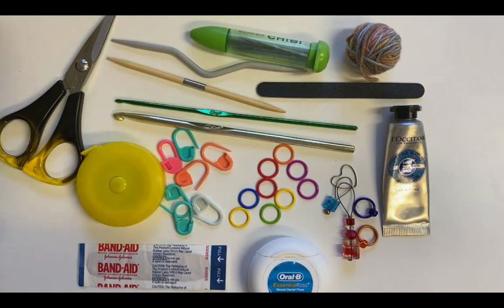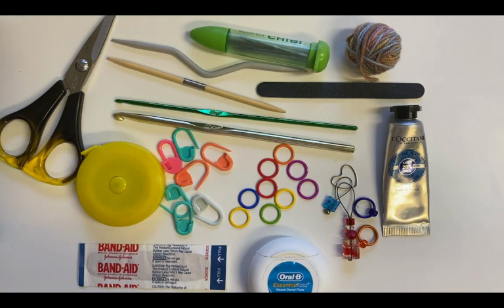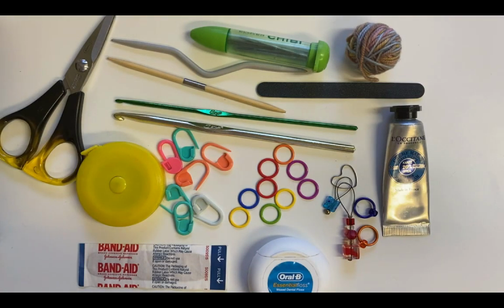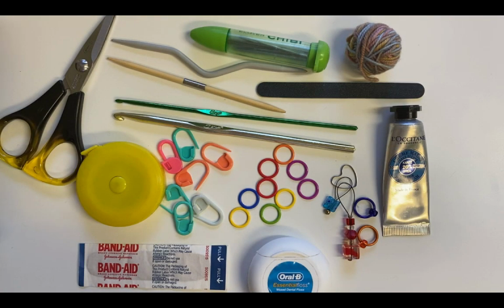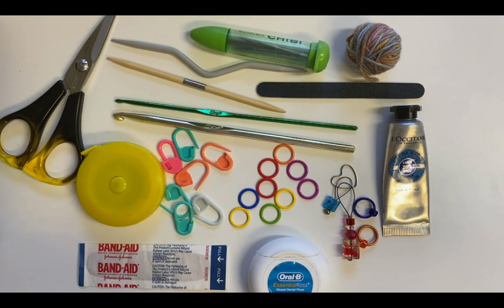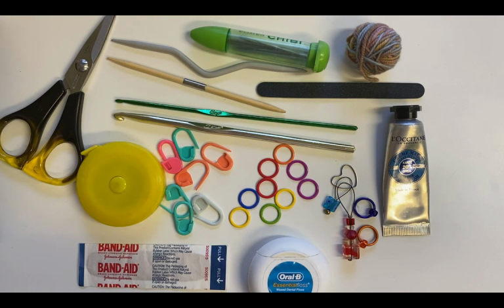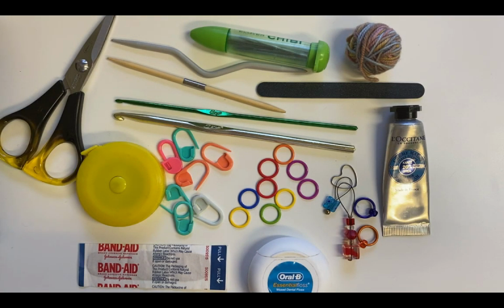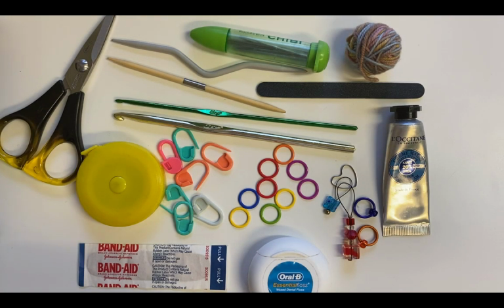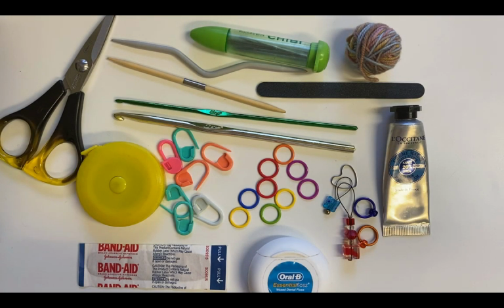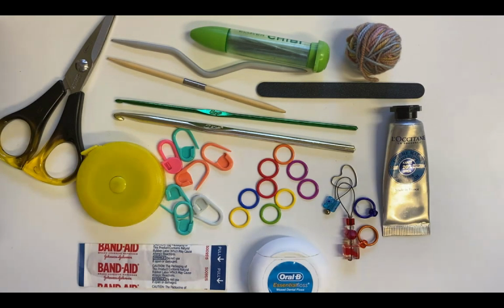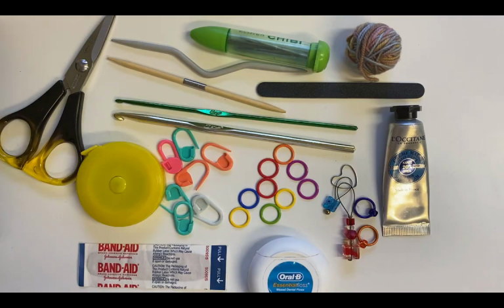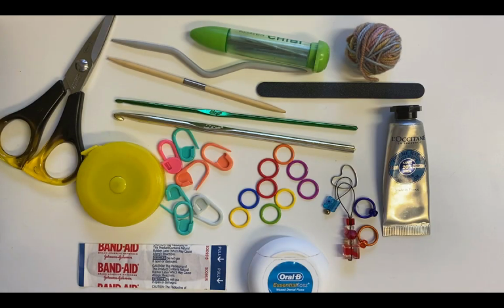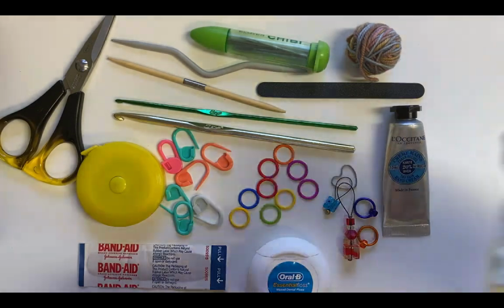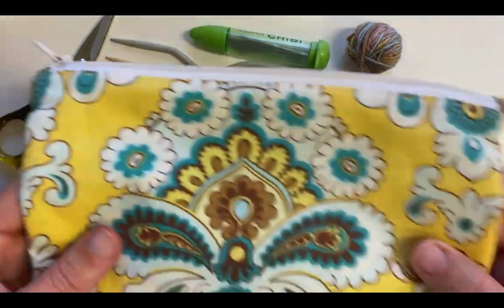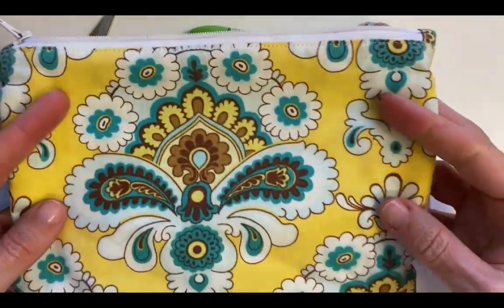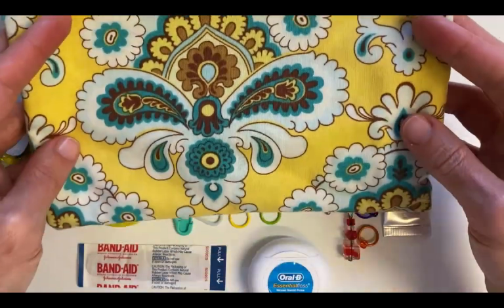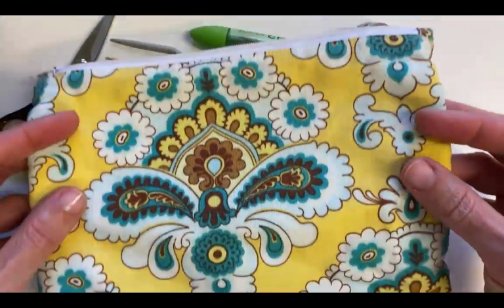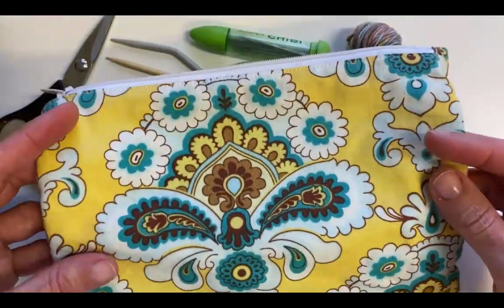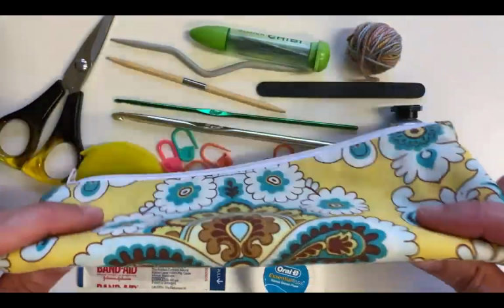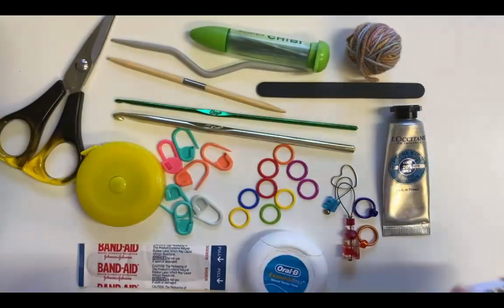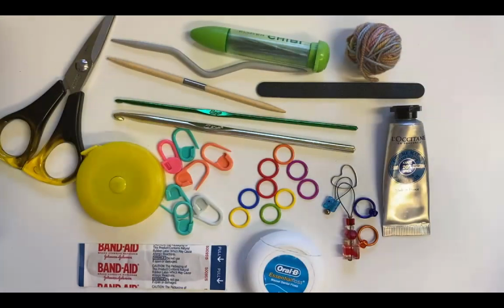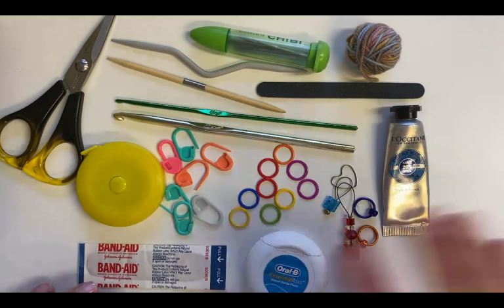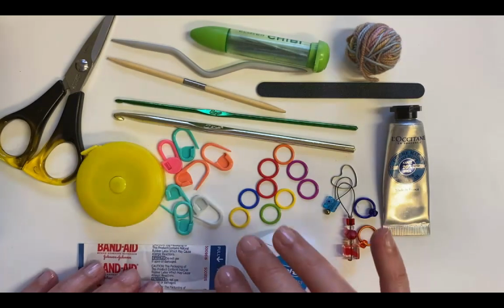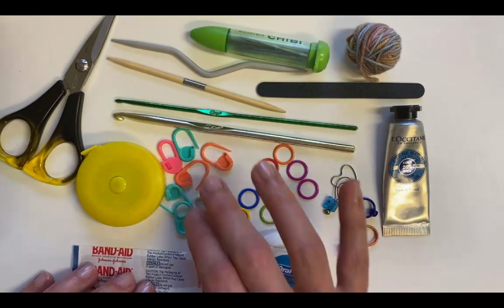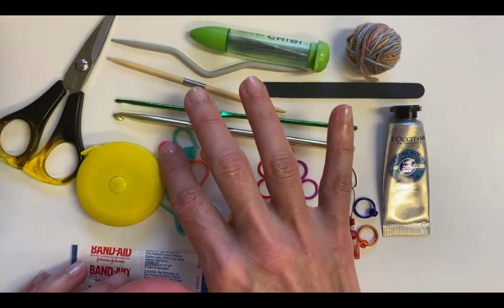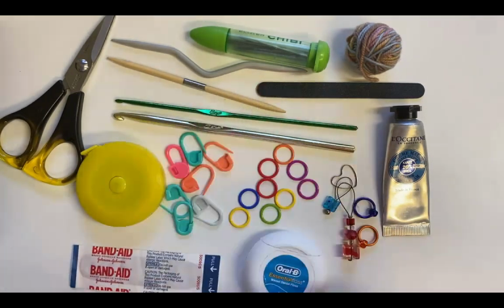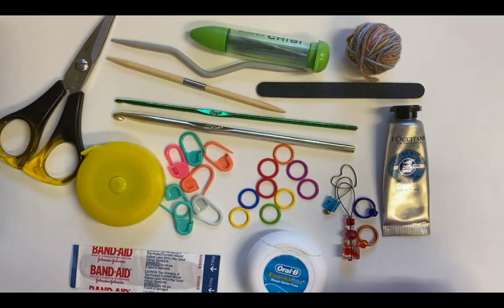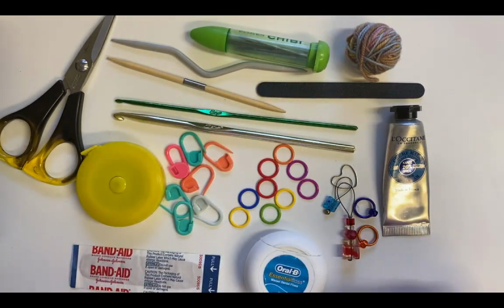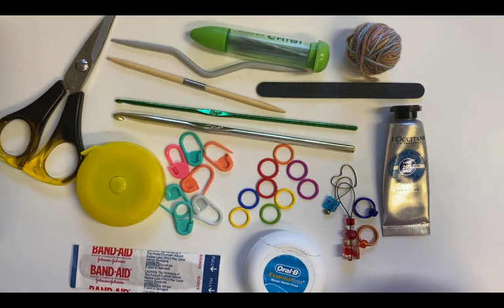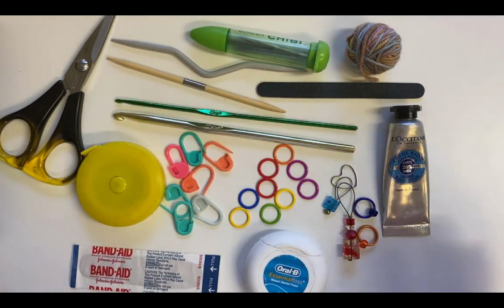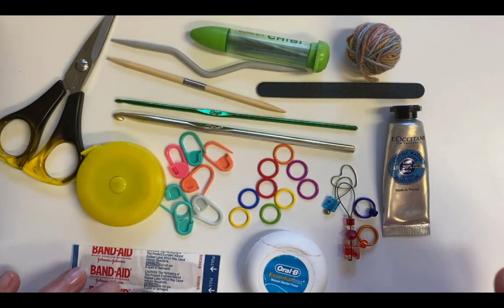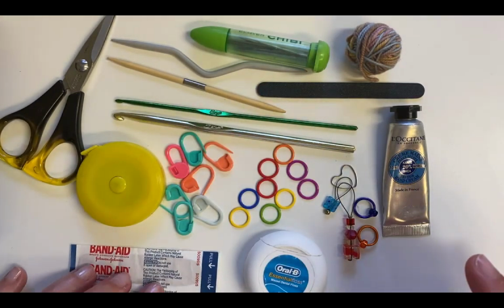This is just a quick video to show some of the items that I keep in a little pouch in my knitting bag. I just made a small pouch and I keep all of these in there in my handbag so that I've always got everything I need for my knitting.